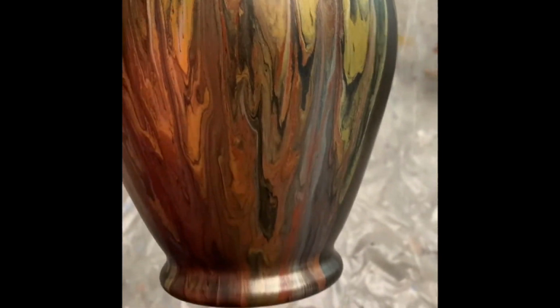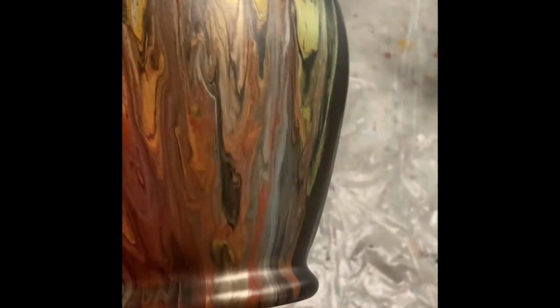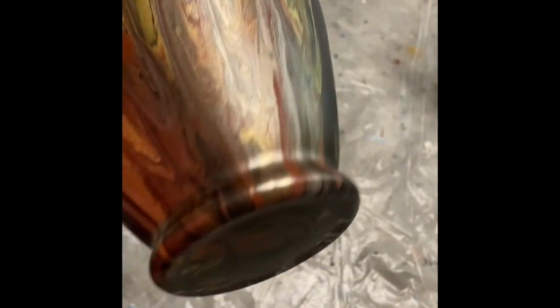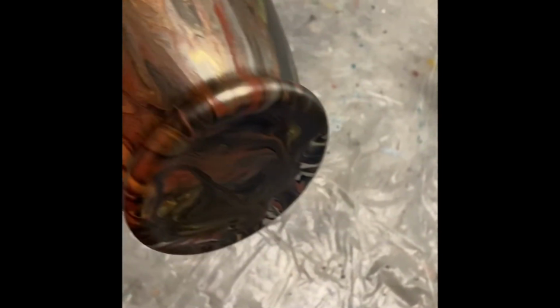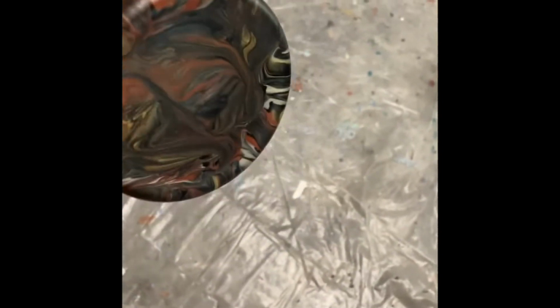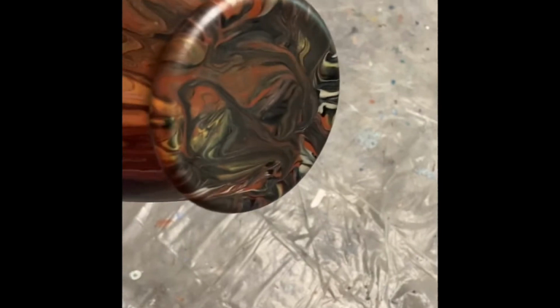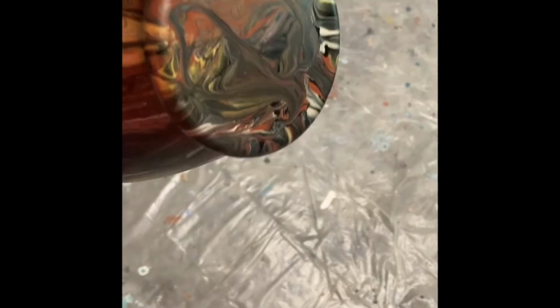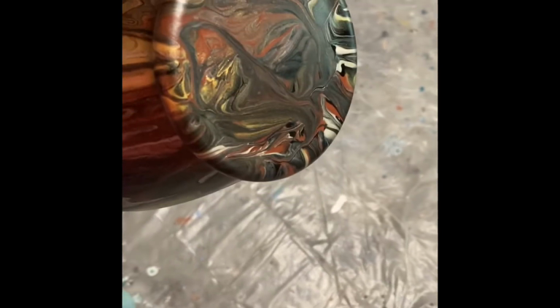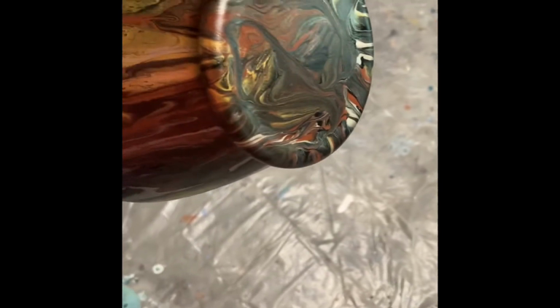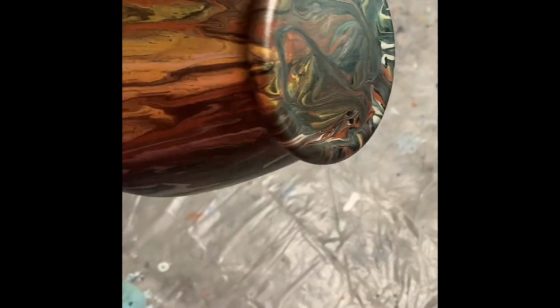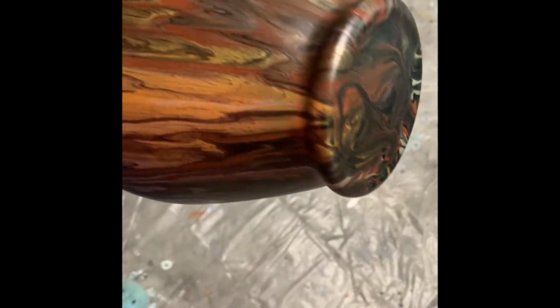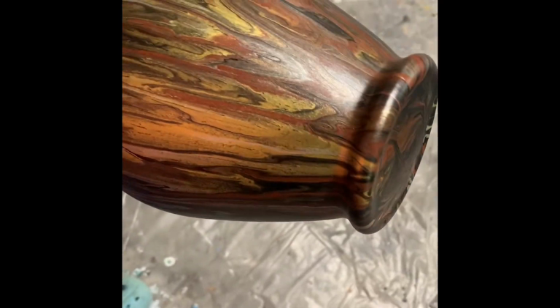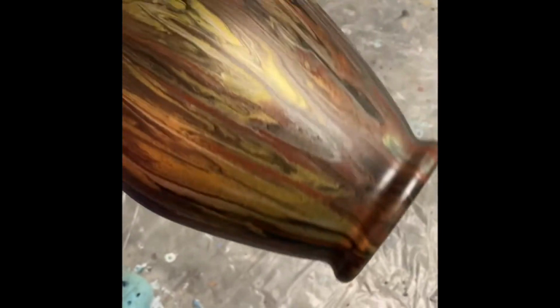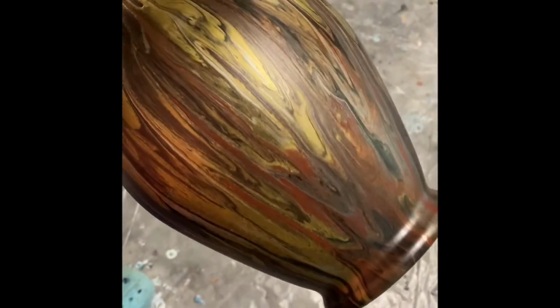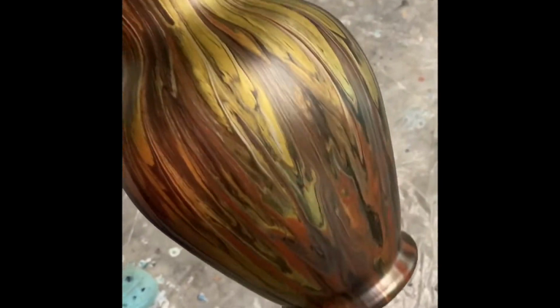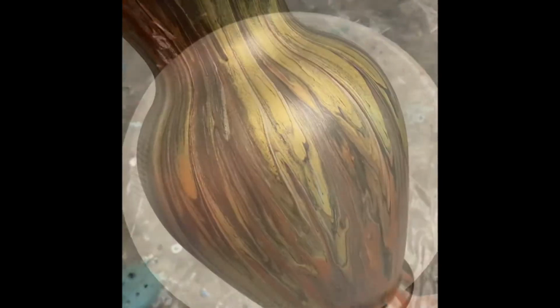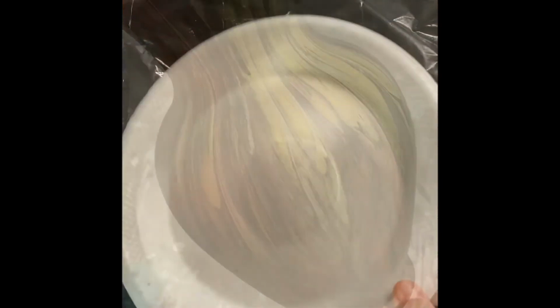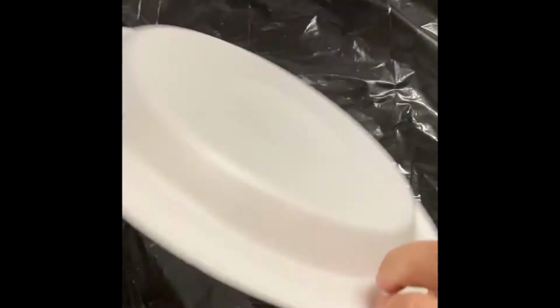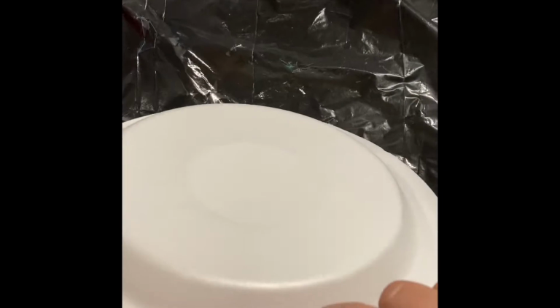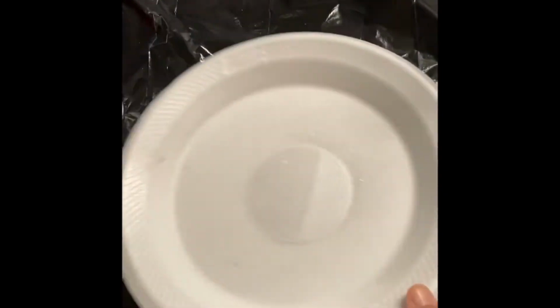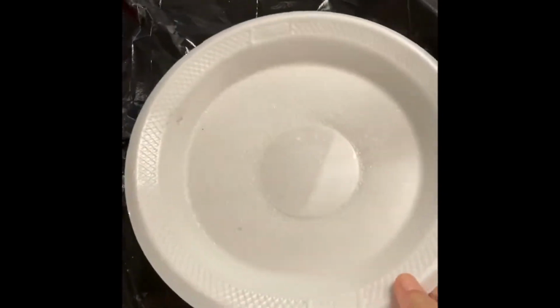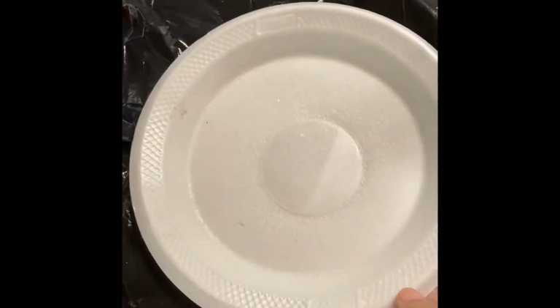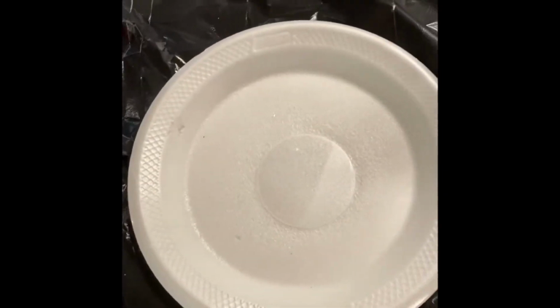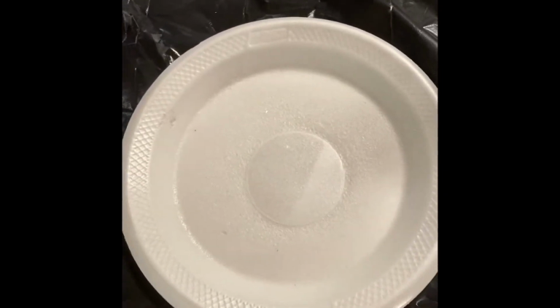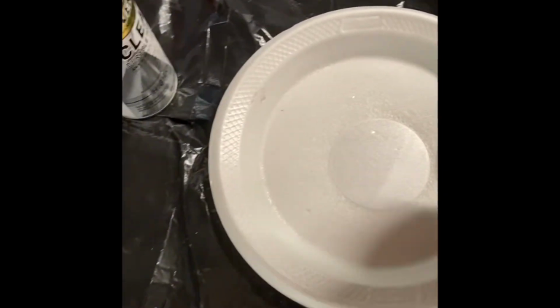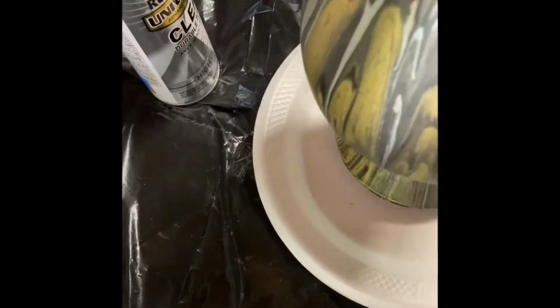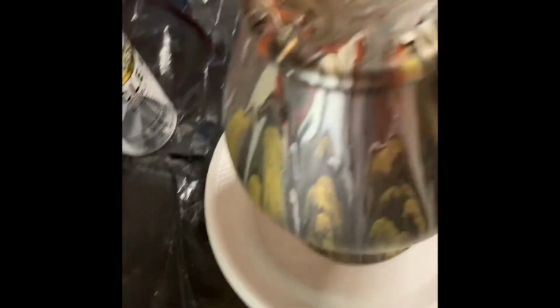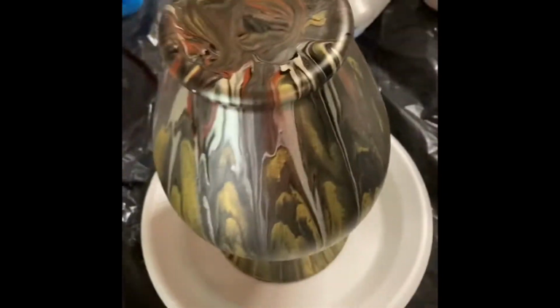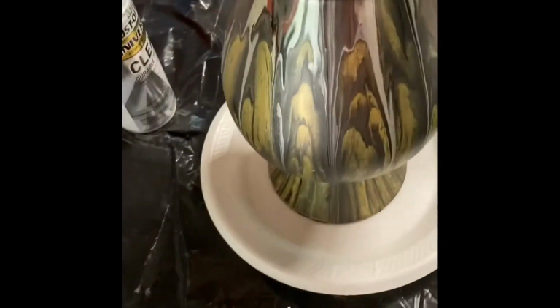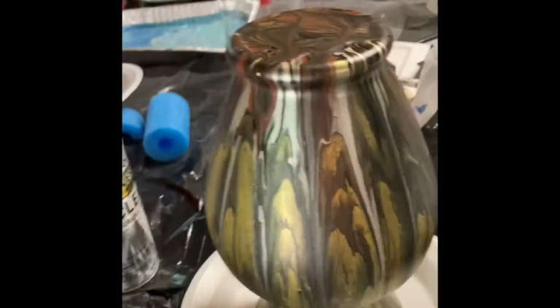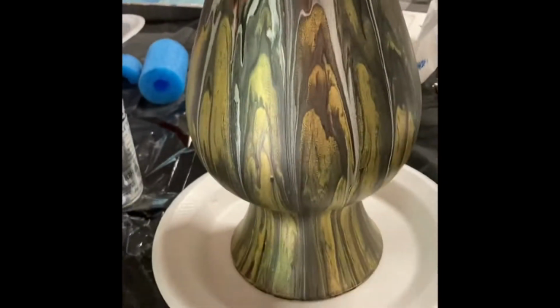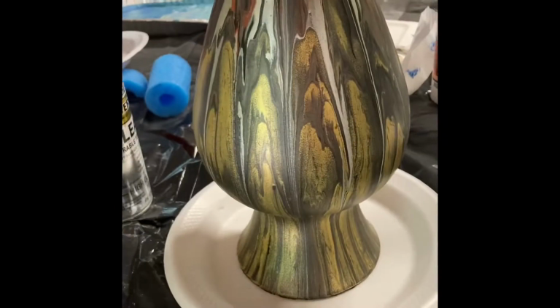I apologize for background noise such as the whistling of my furnace. You'll need a styrofoam plate and place the vase upside down on the plate.